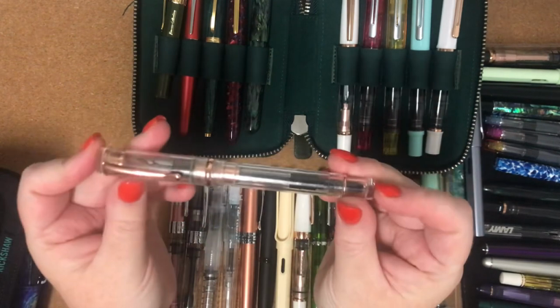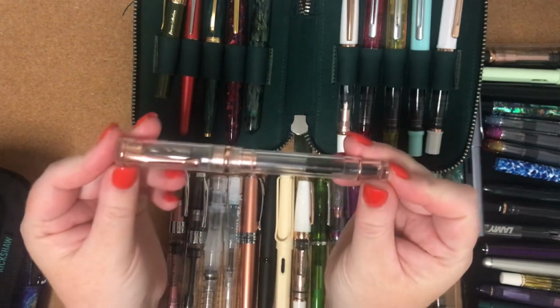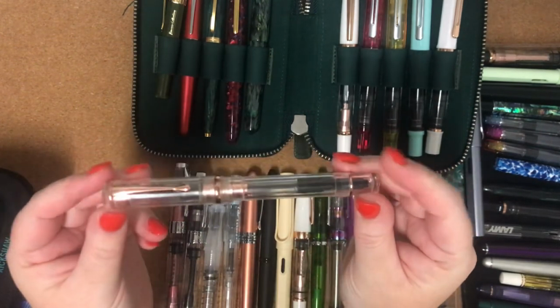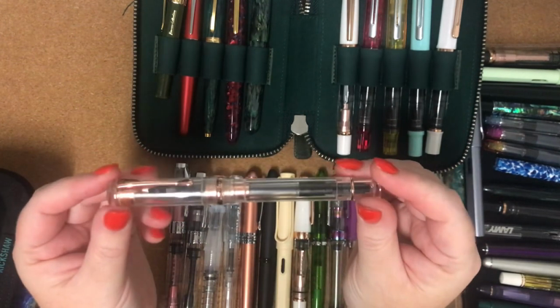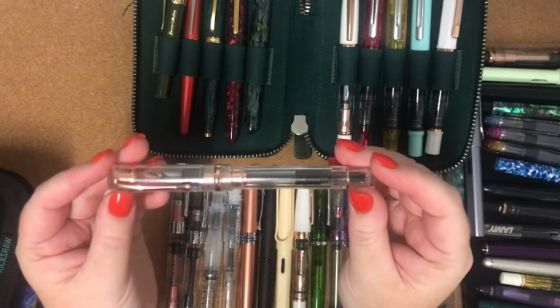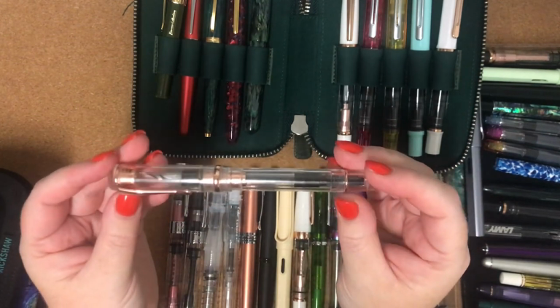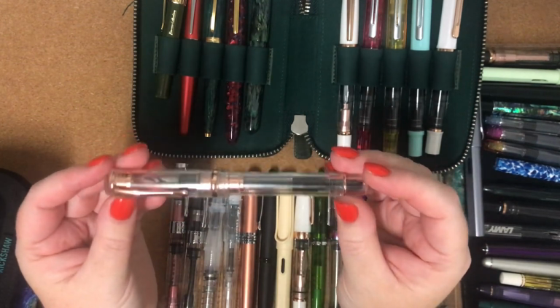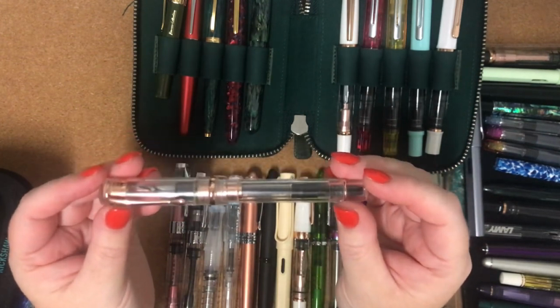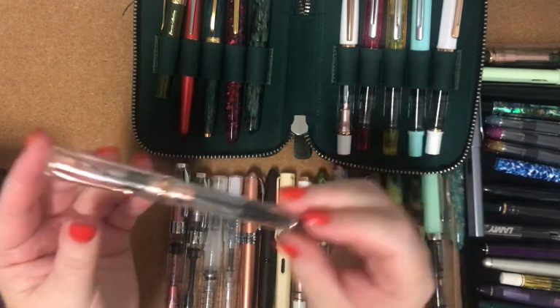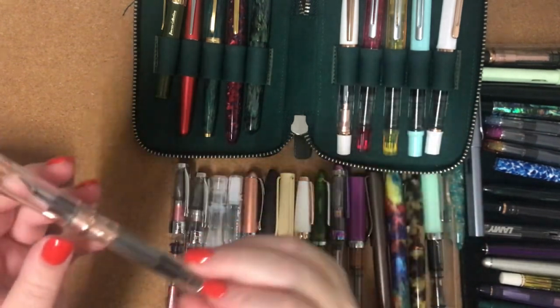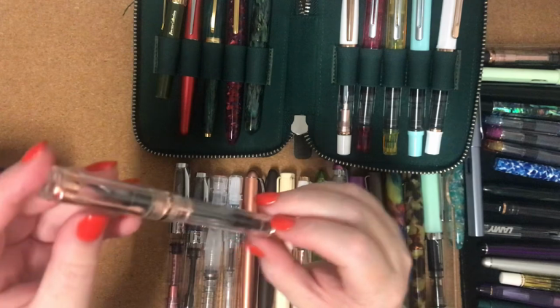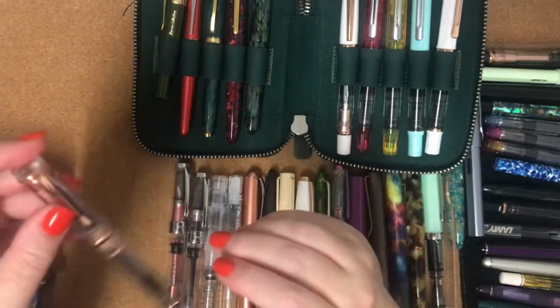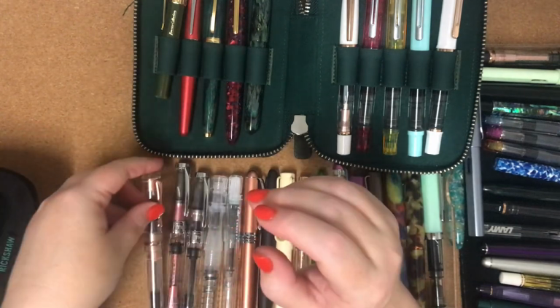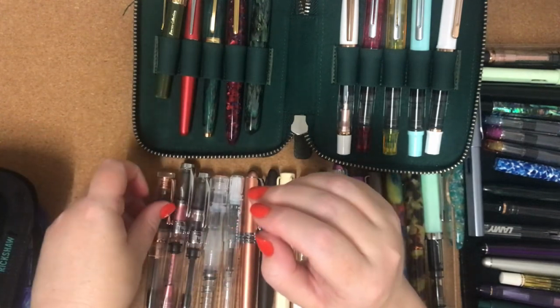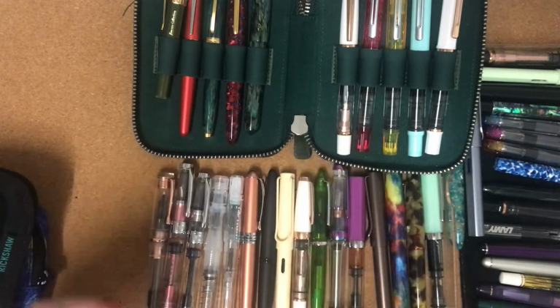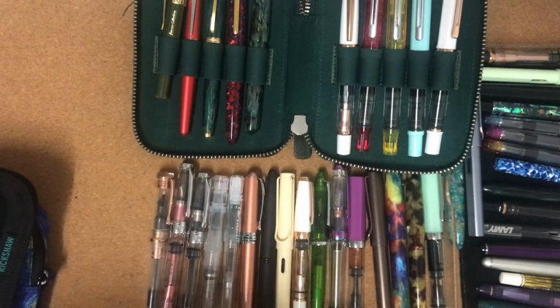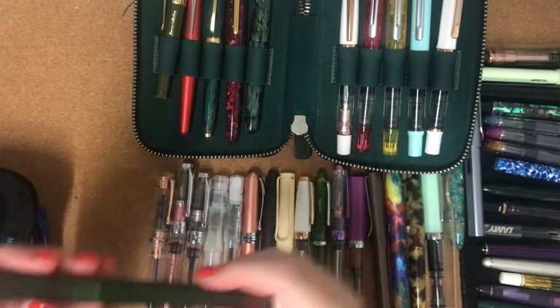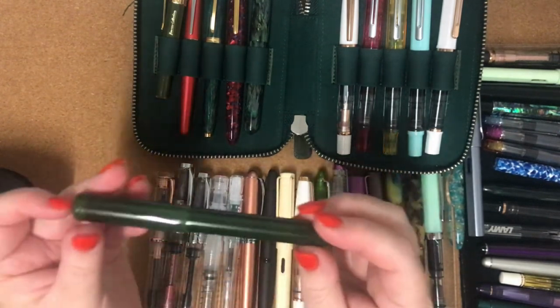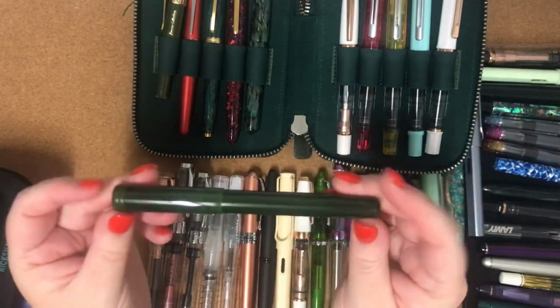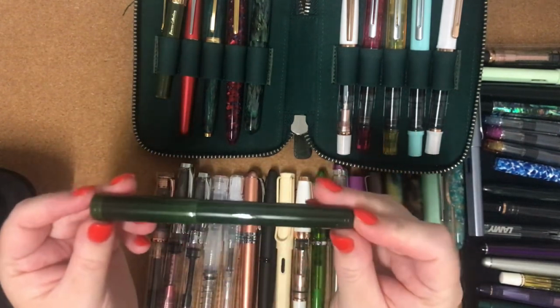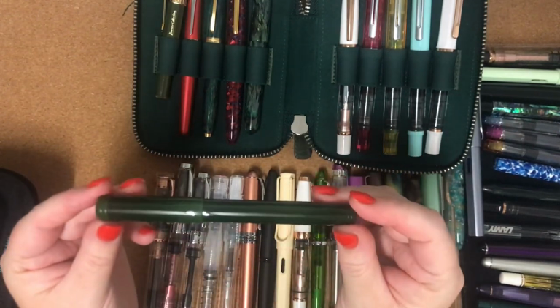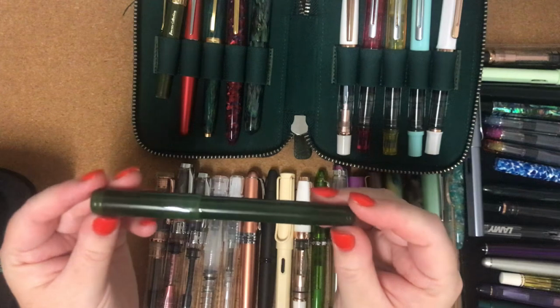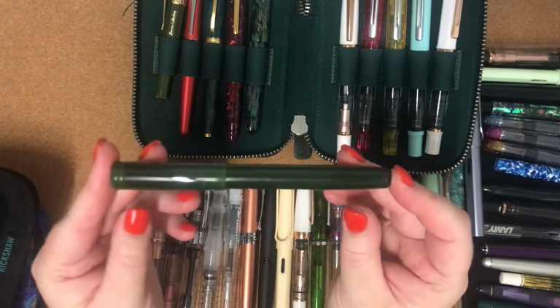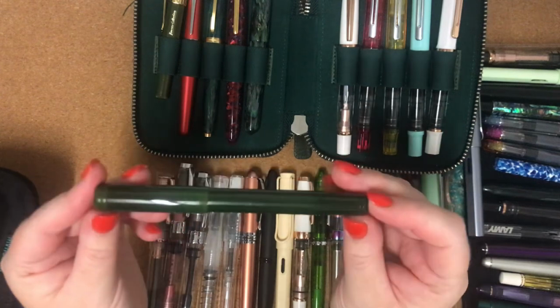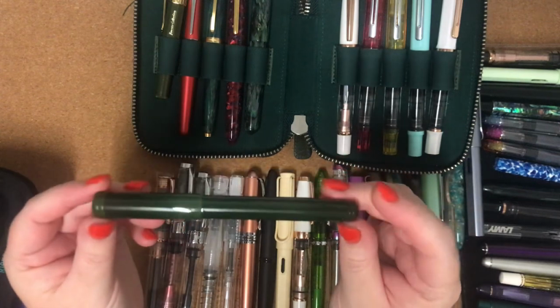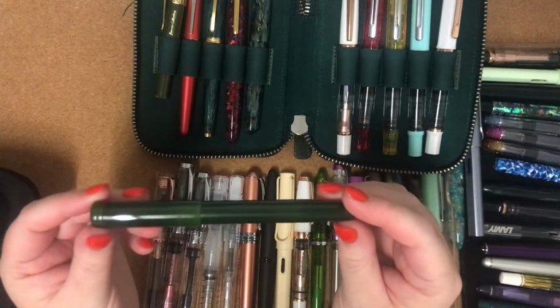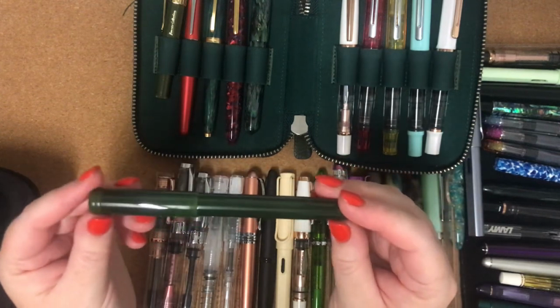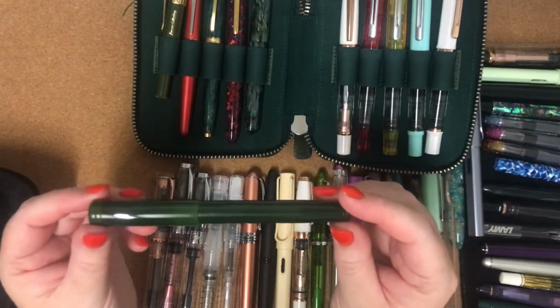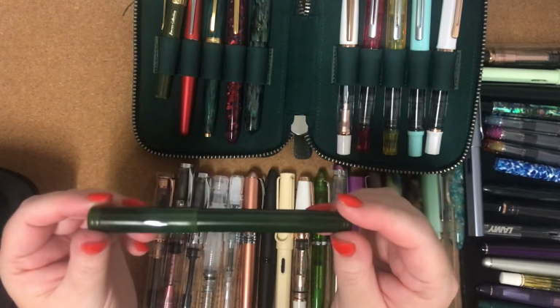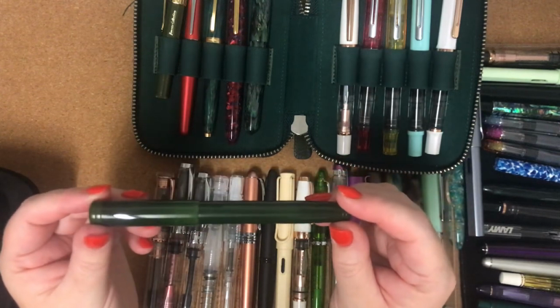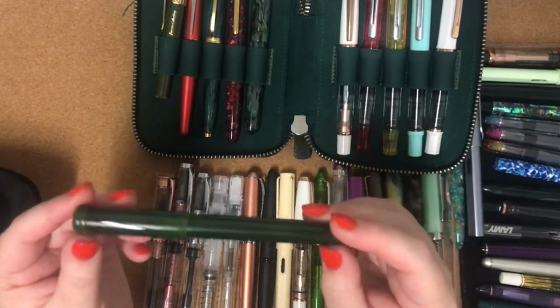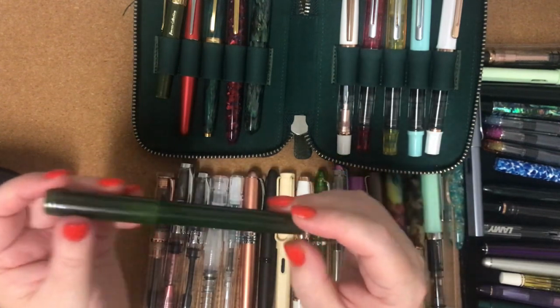The next one is a Conklin Duragraph in Demo and Rose Gold with an OmniFlex nib. The next one is a Franklin Christophe Model 20 in Vintage Green with a medium nib.